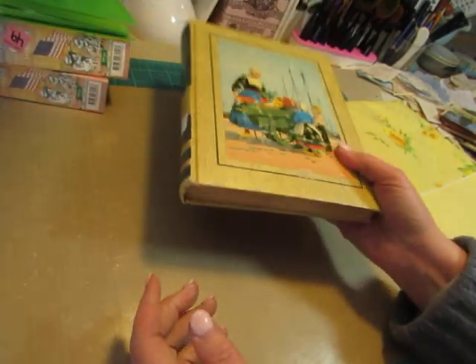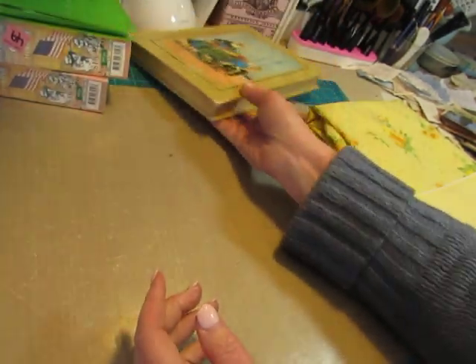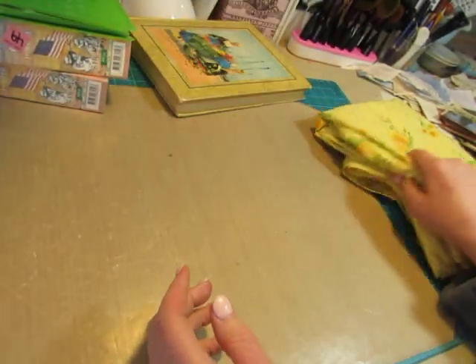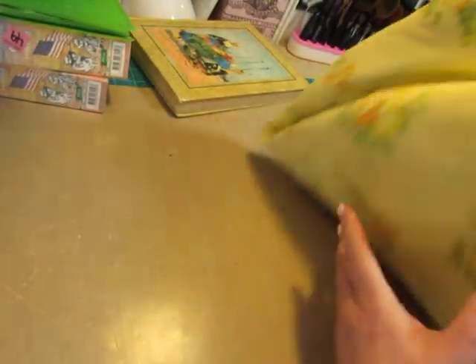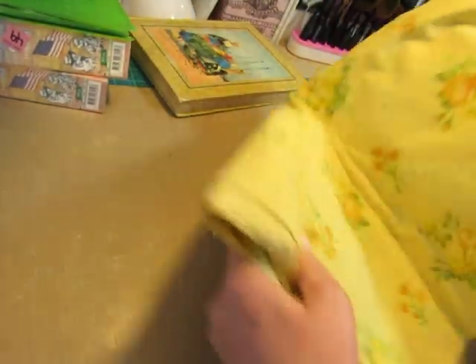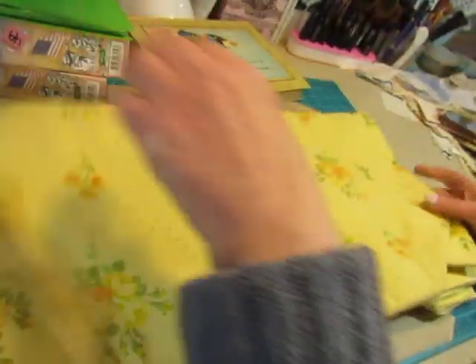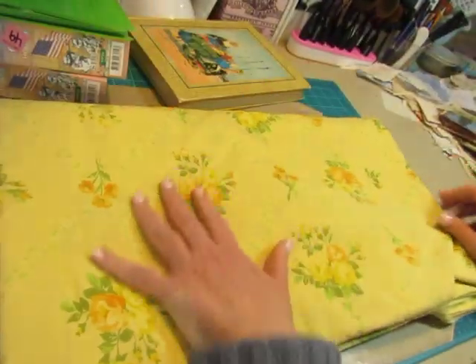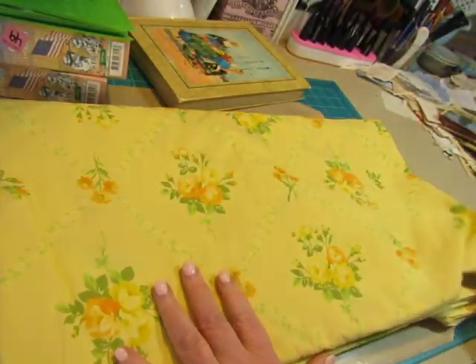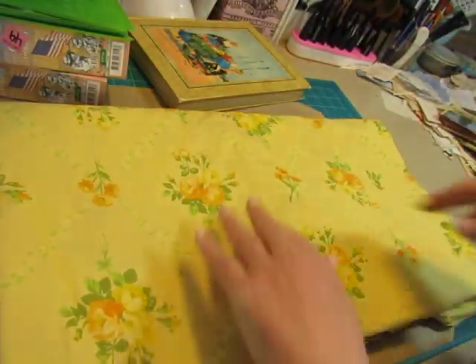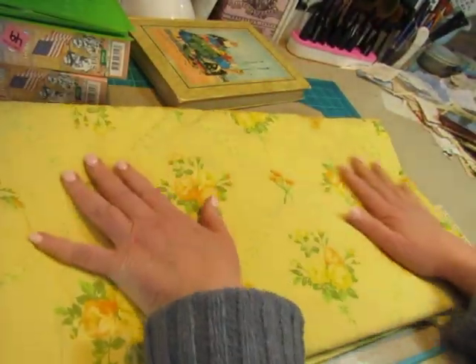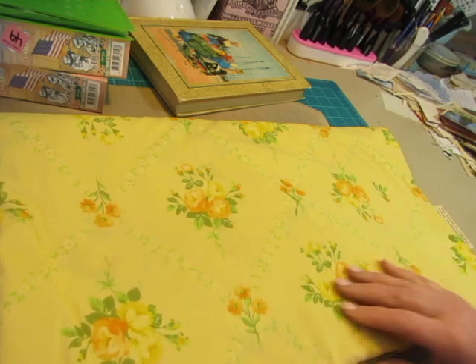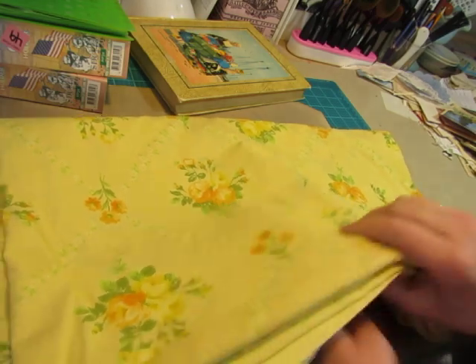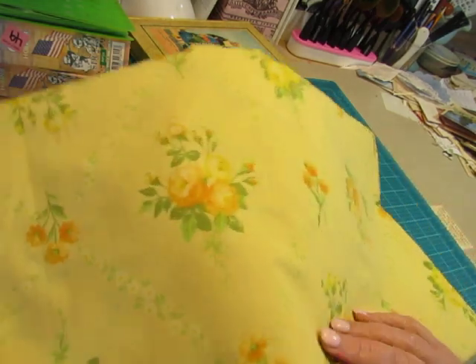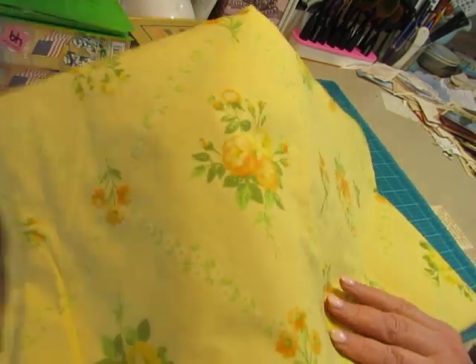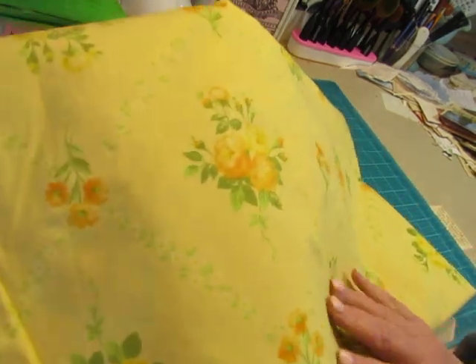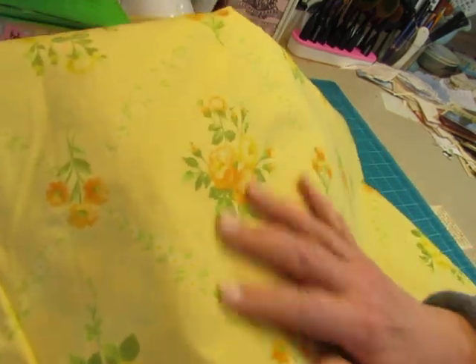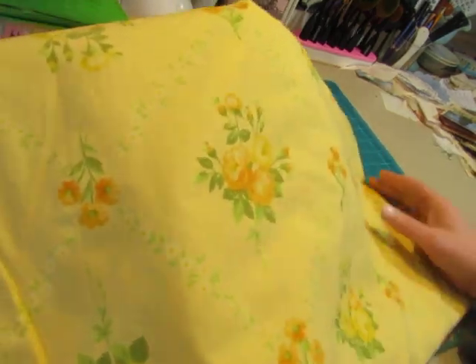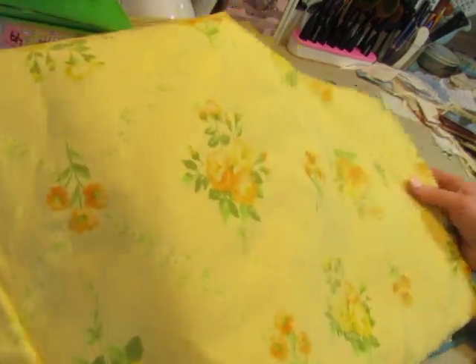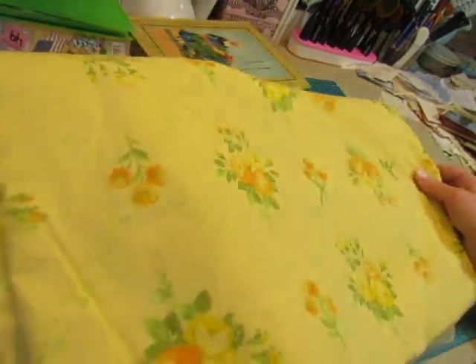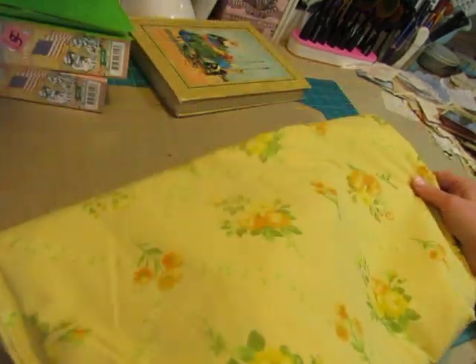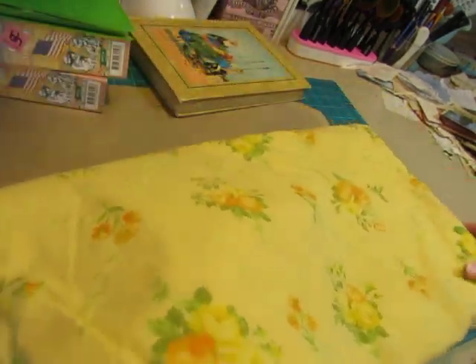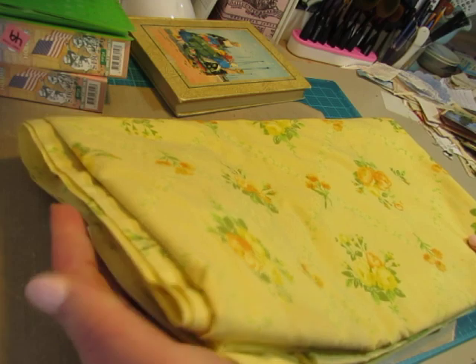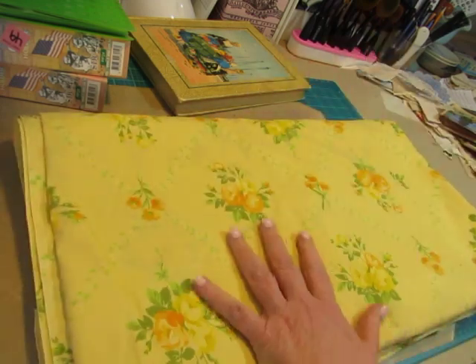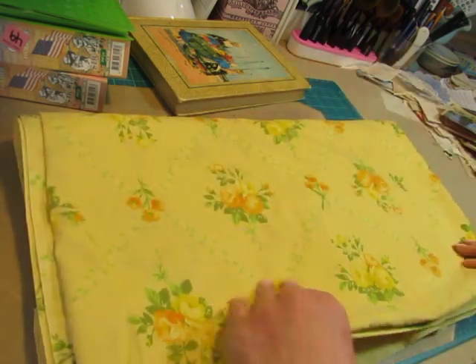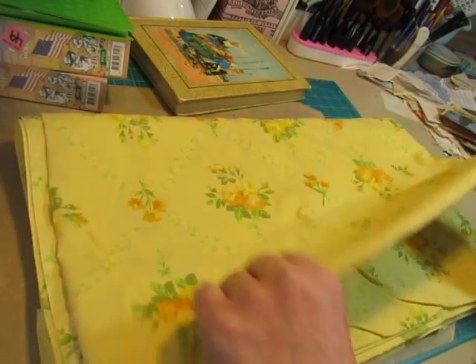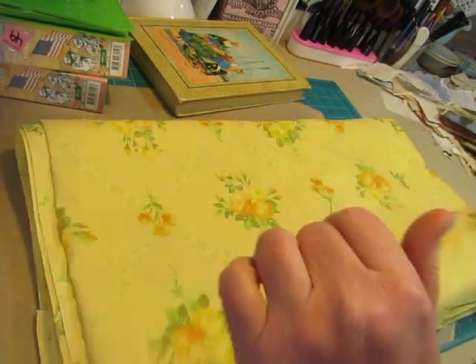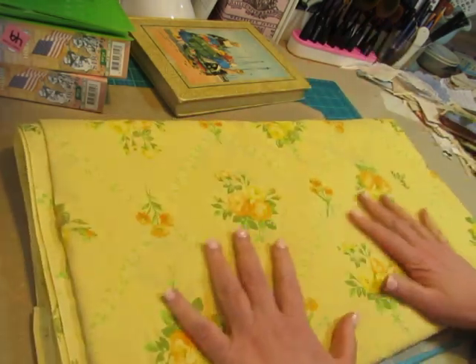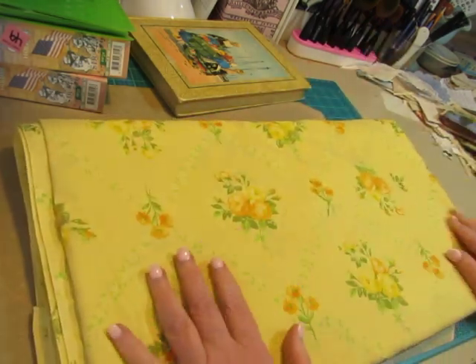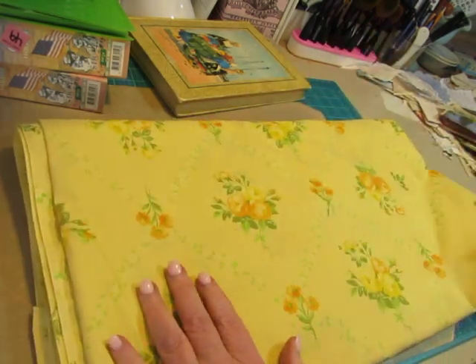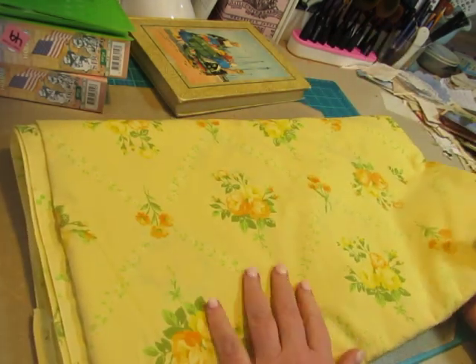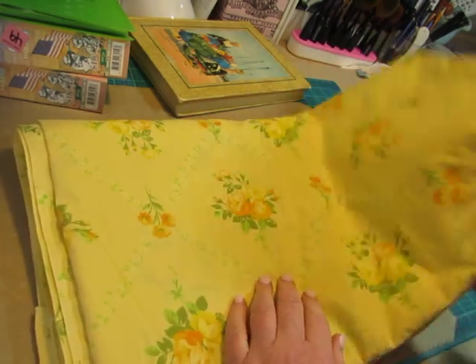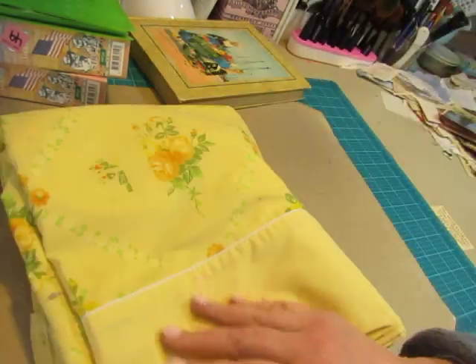The last thing I got was this sheet. I loved the color and I loved the flowers. It's pretty clean, but I'm going to wash it before I cut it up and do anything with it. I liked it, so I picked it up.